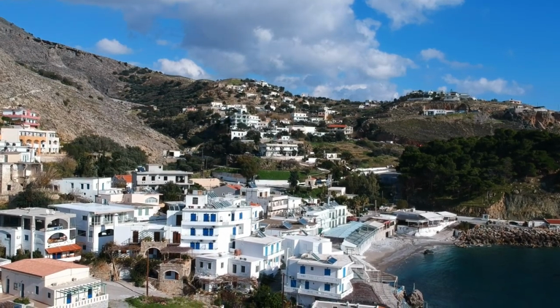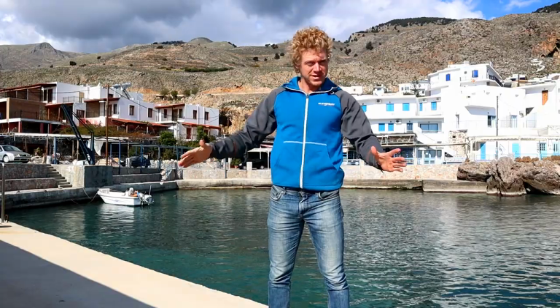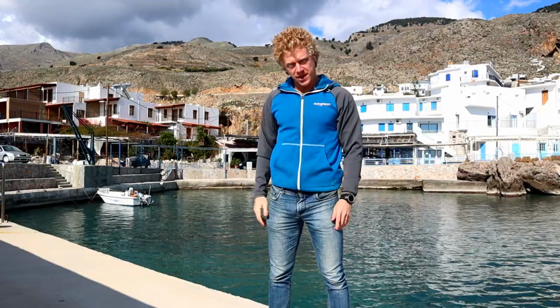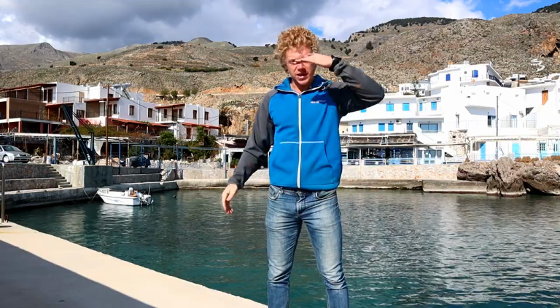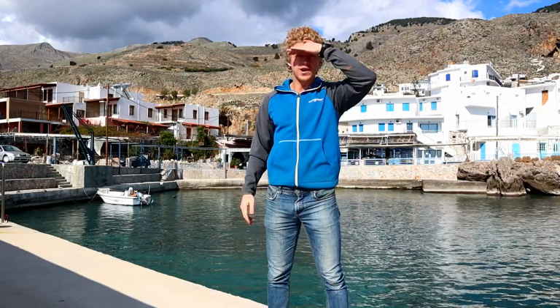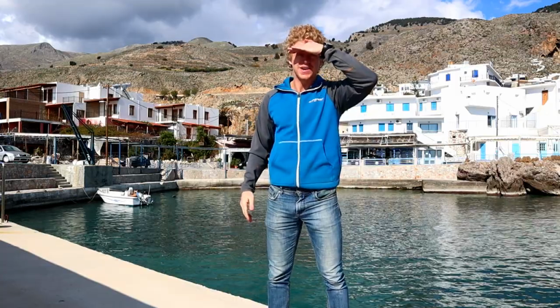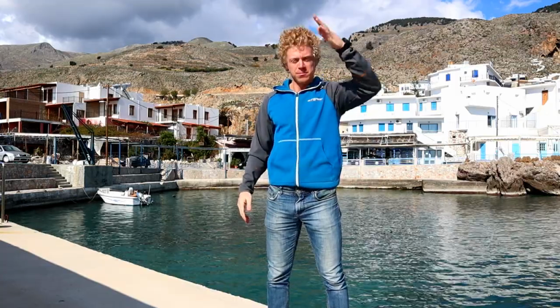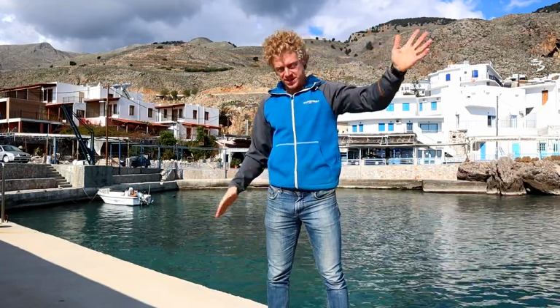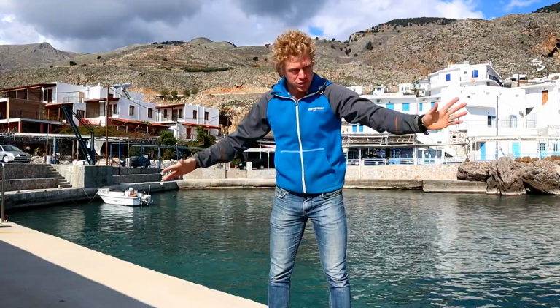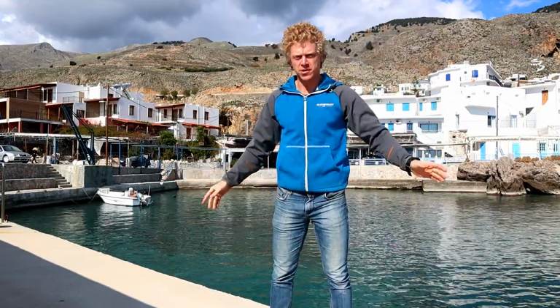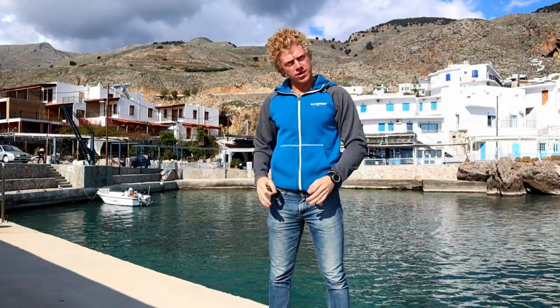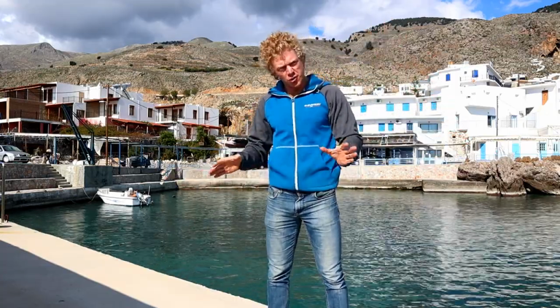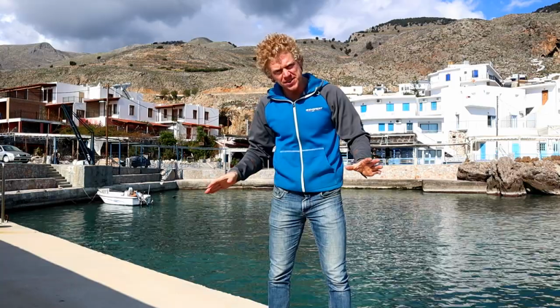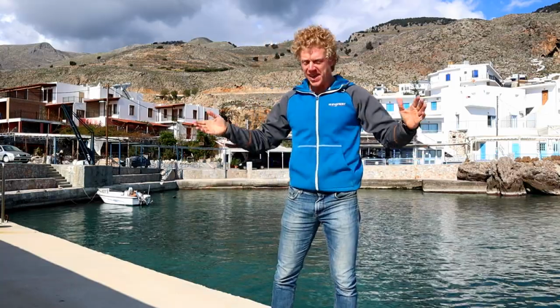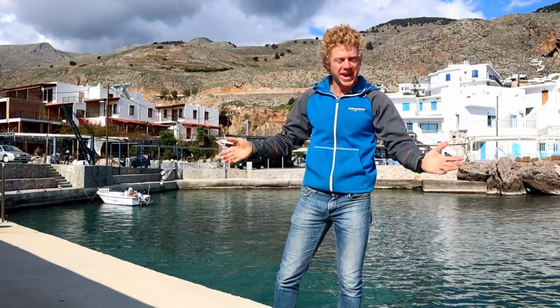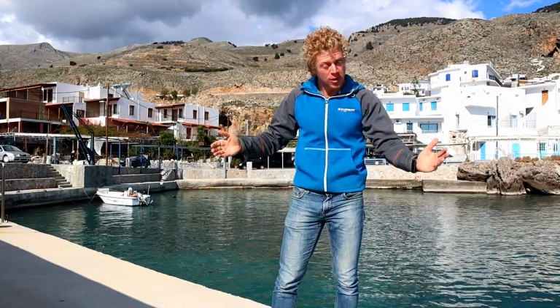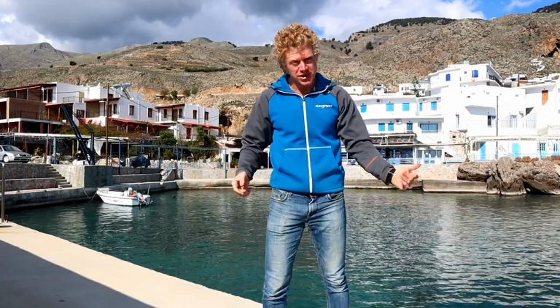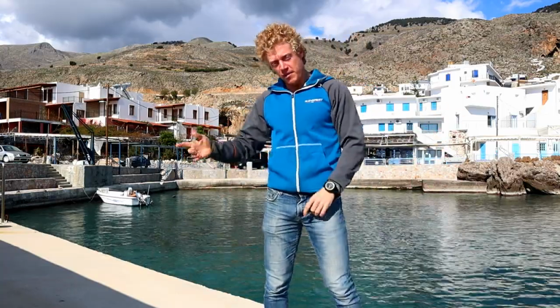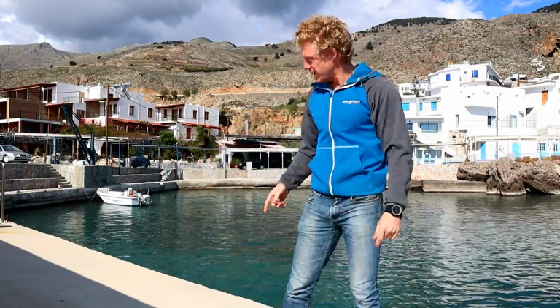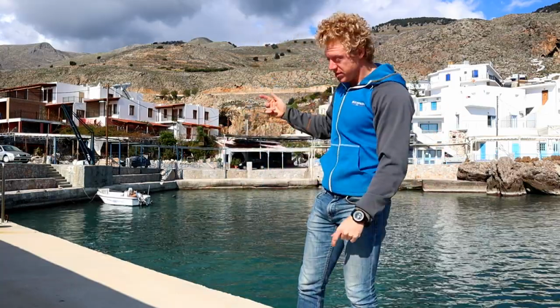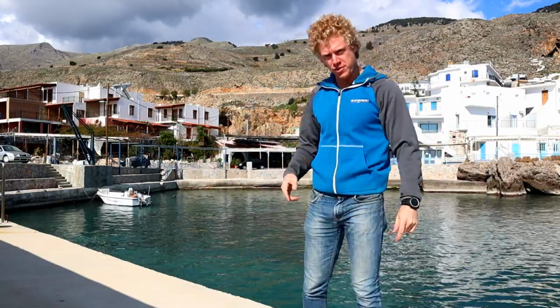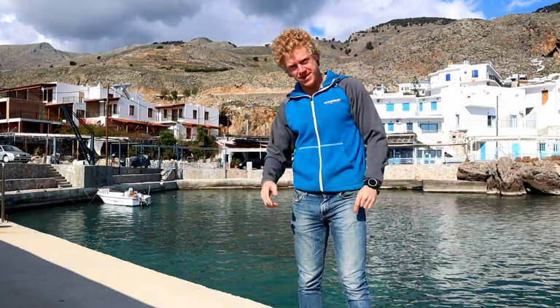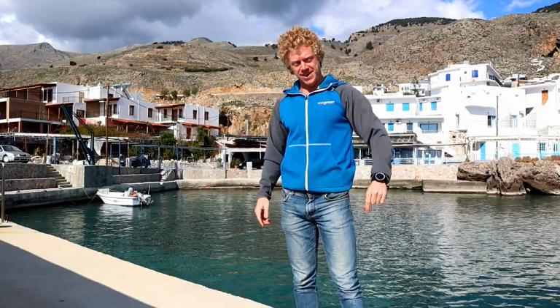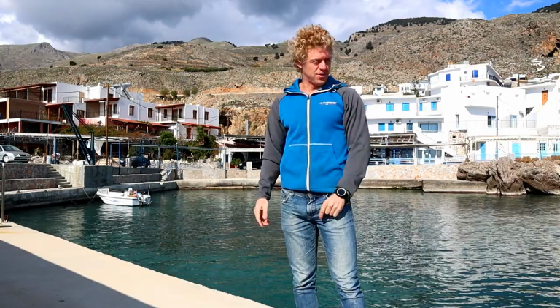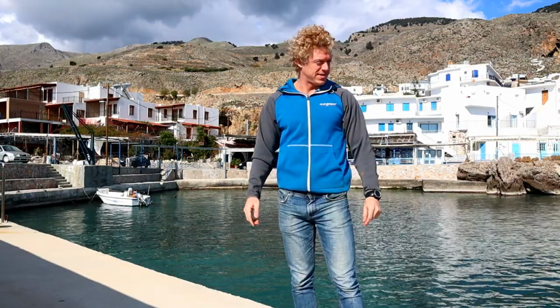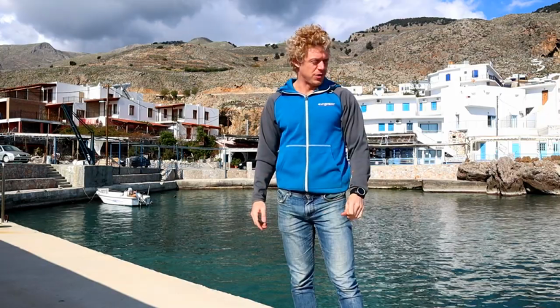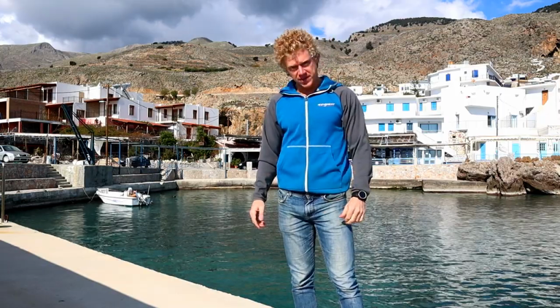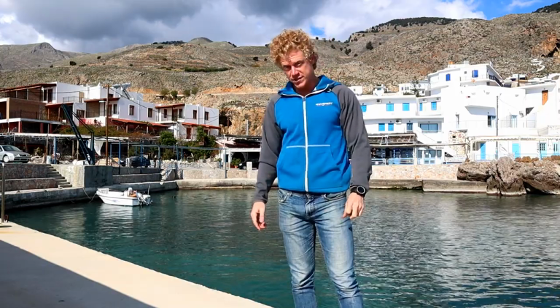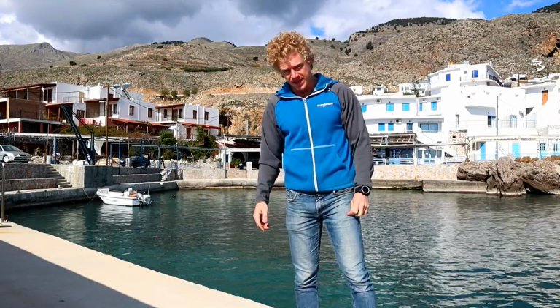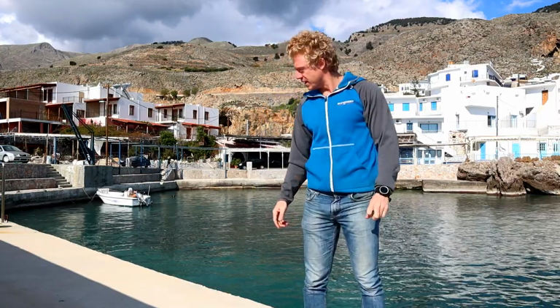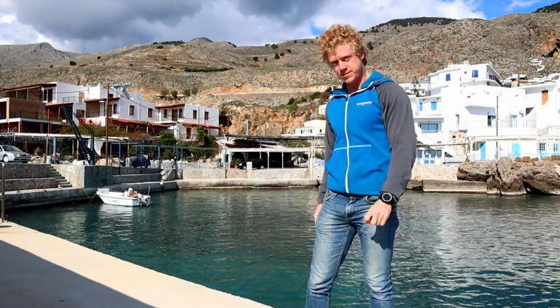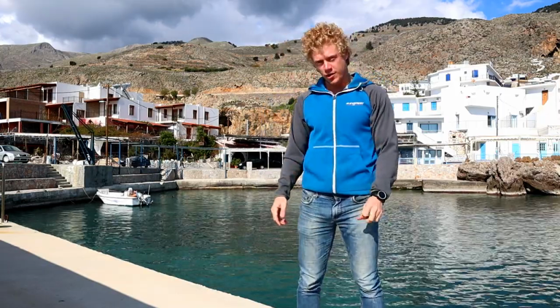It's wintertime here in the city of Hora Sfakion, but it's time to go swimming because the water looks so nice, and I can't miss the opportunity. I might also get my mother to come with me, even though it's about 15 or 16 degrees Celsius in the water.